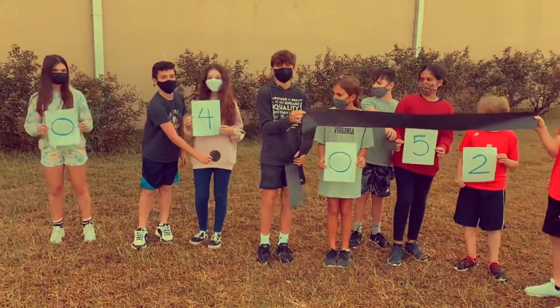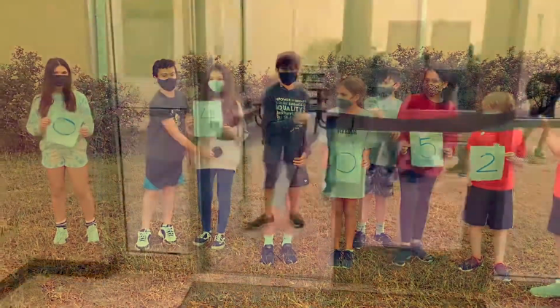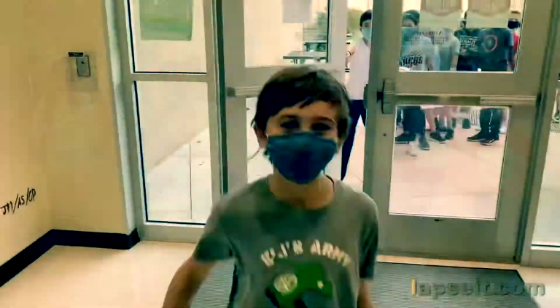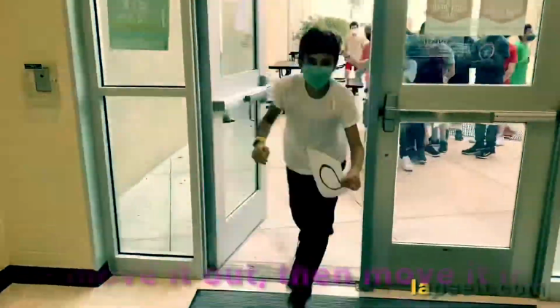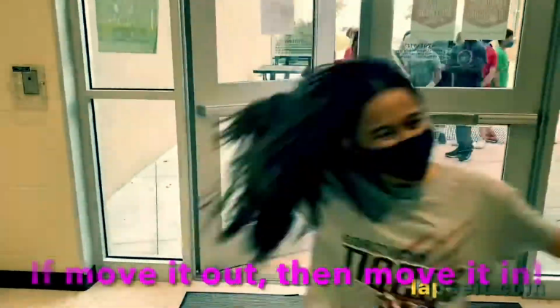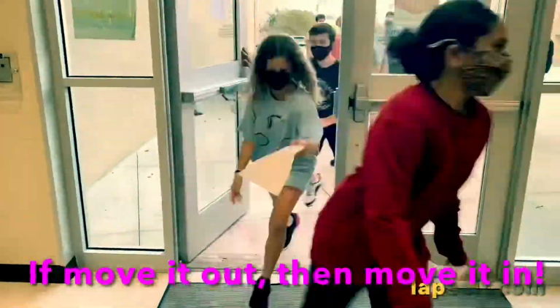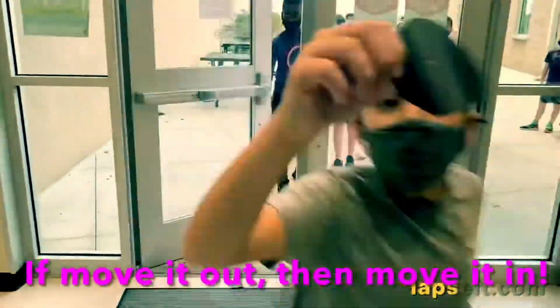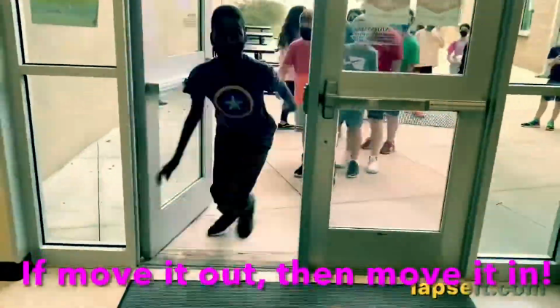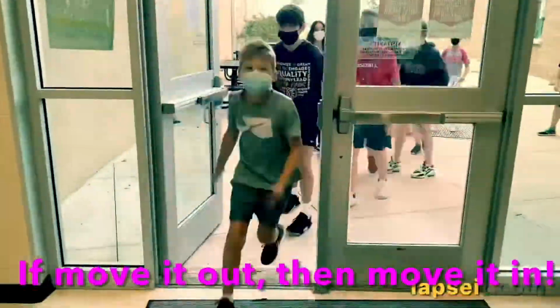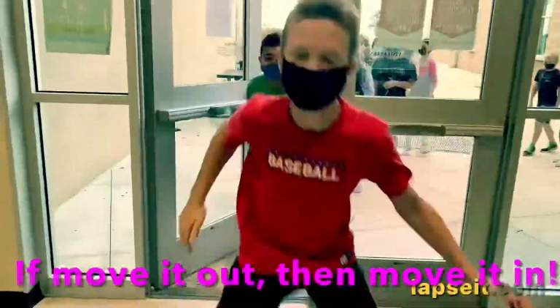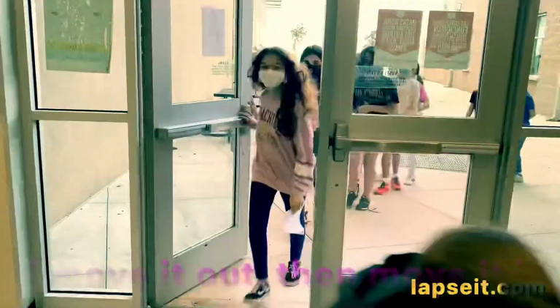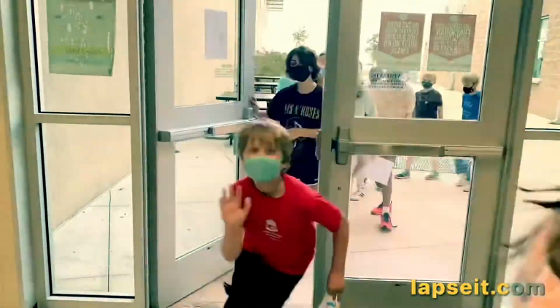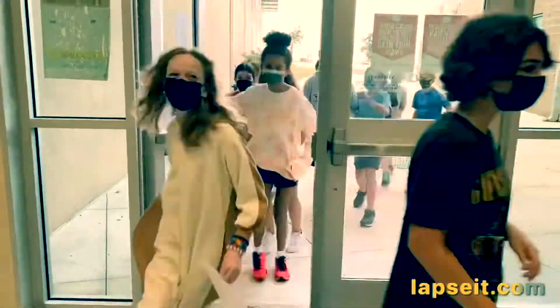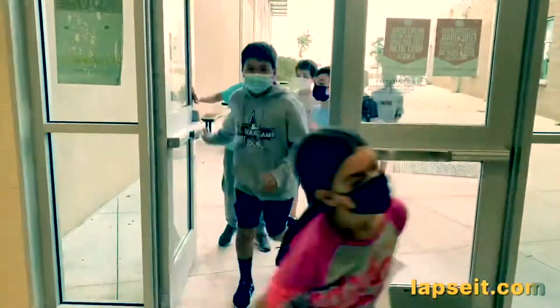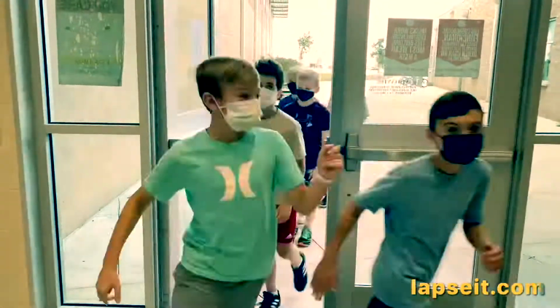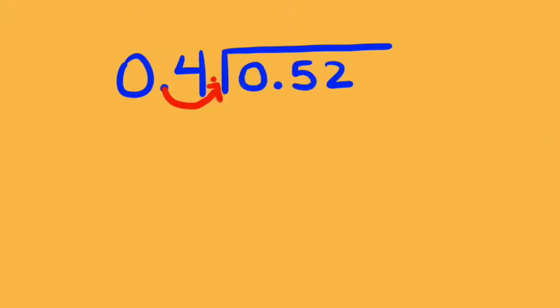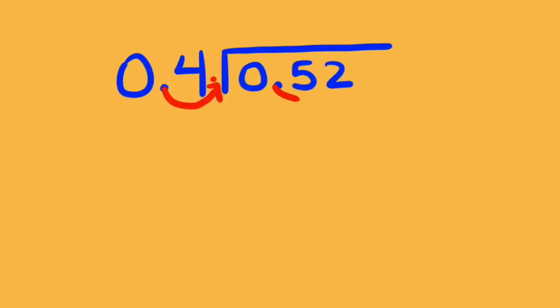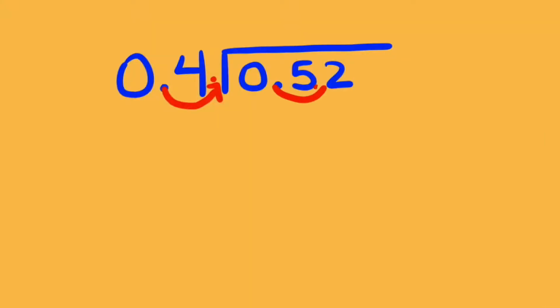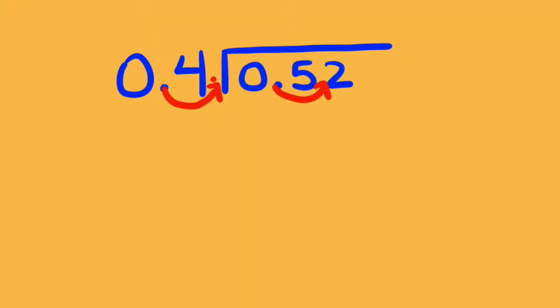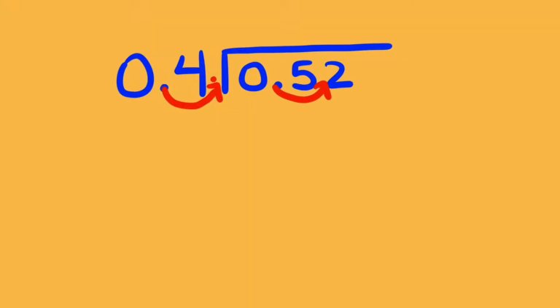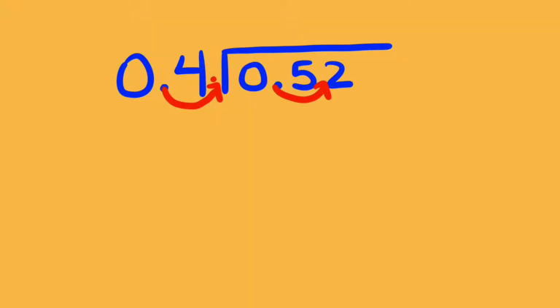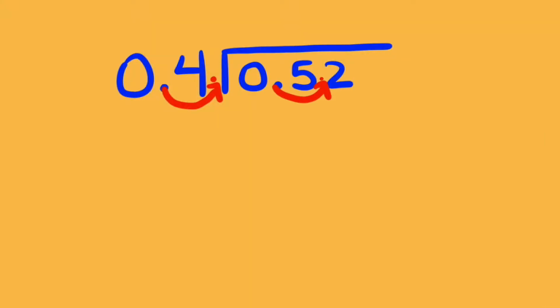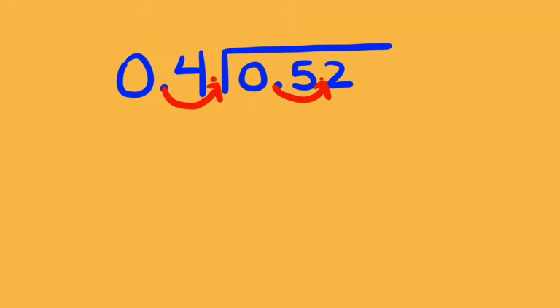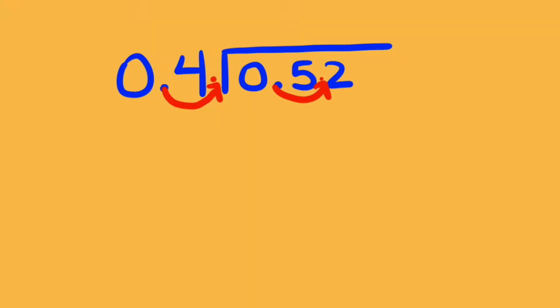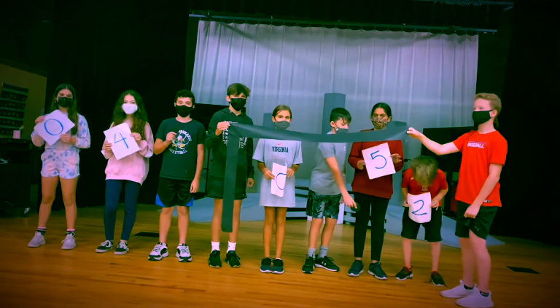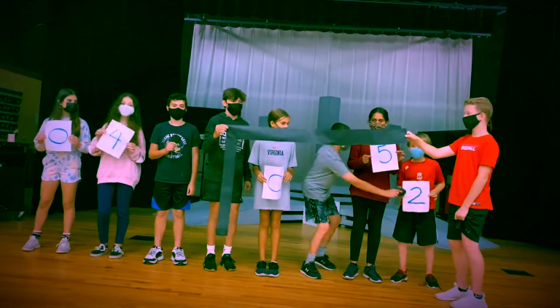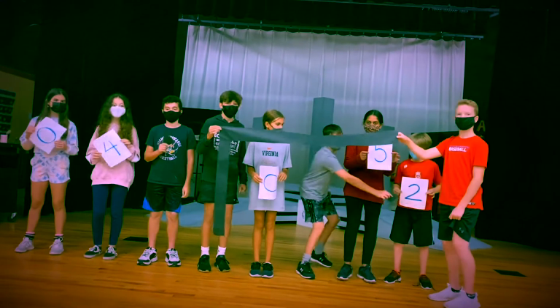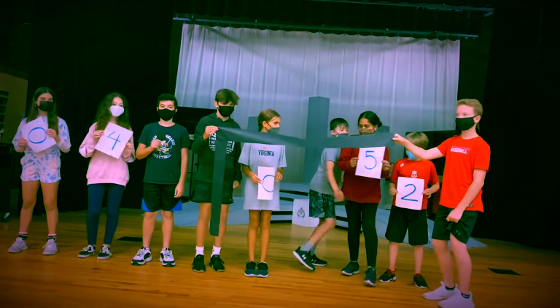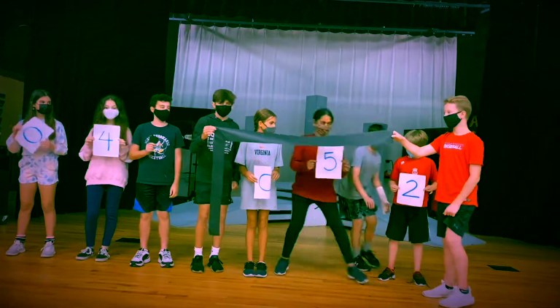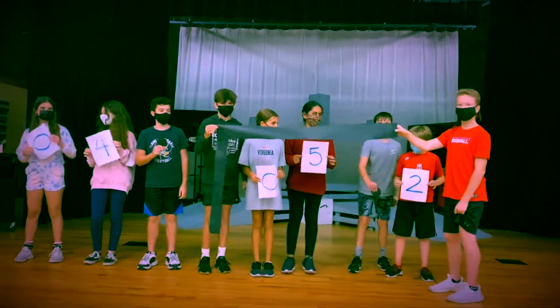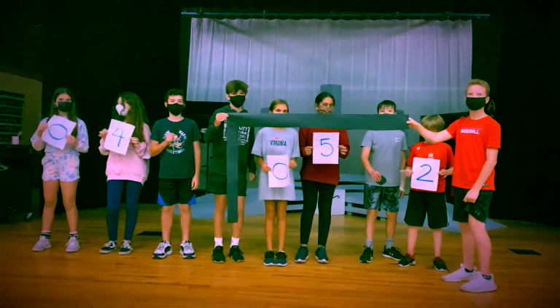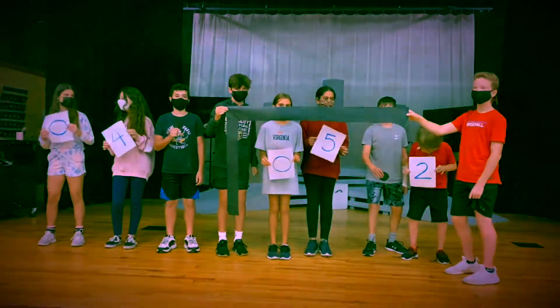Do it to one, you've got to do it to the other. So take that other number and you move it, move it, move it to the right. Move it, move it, move it to the right.